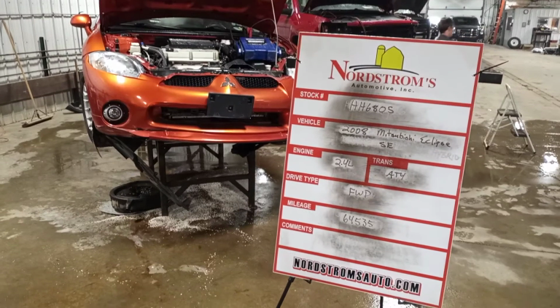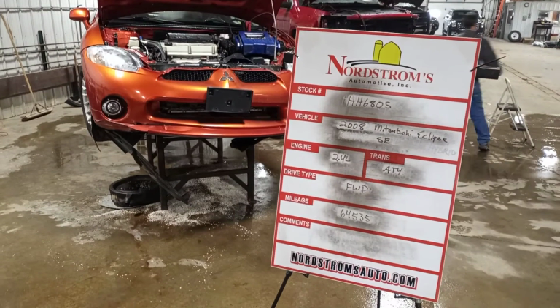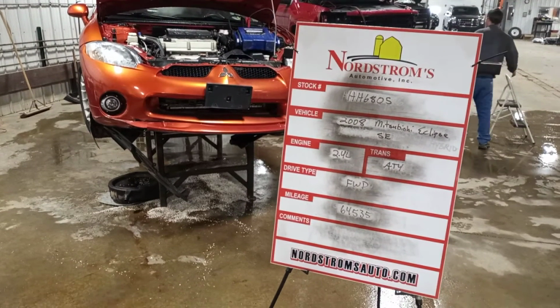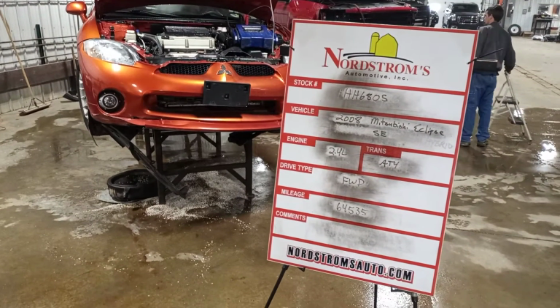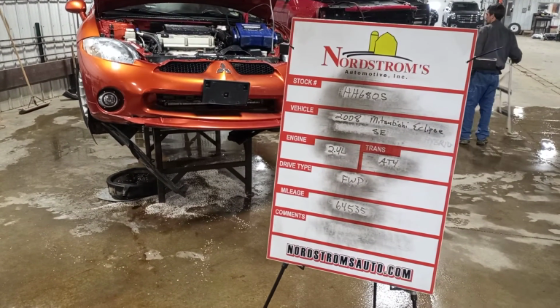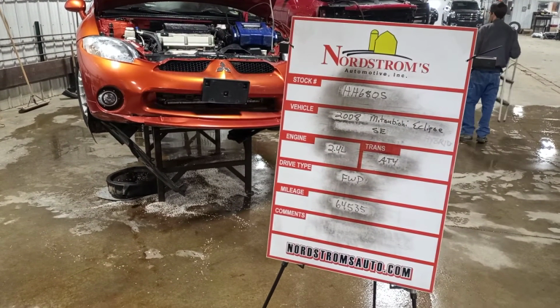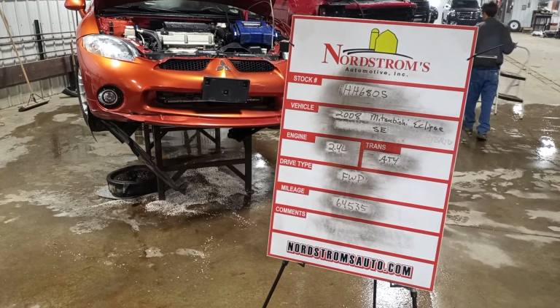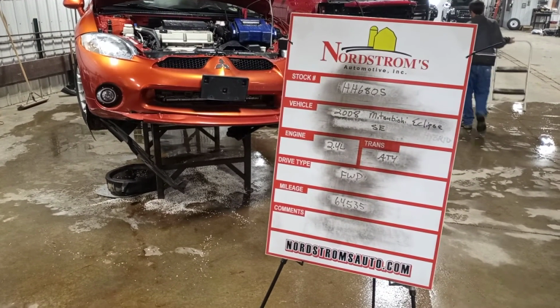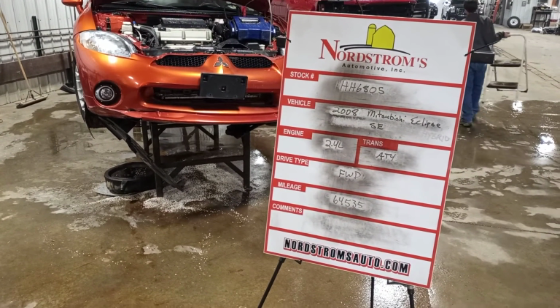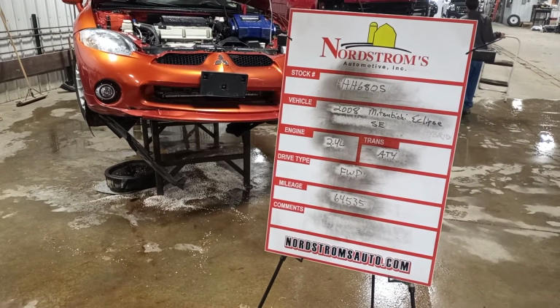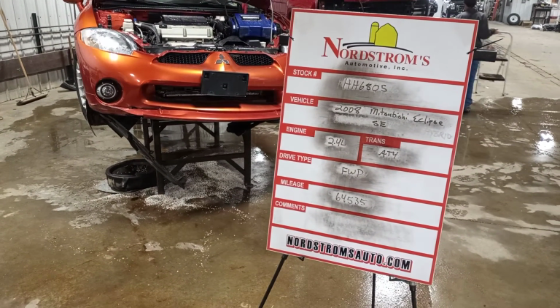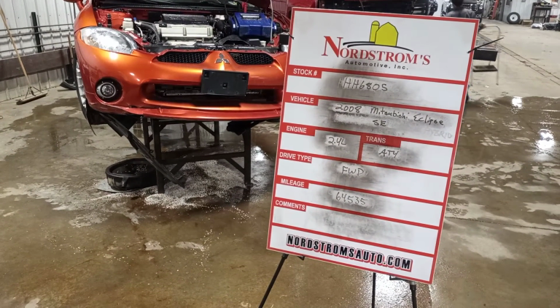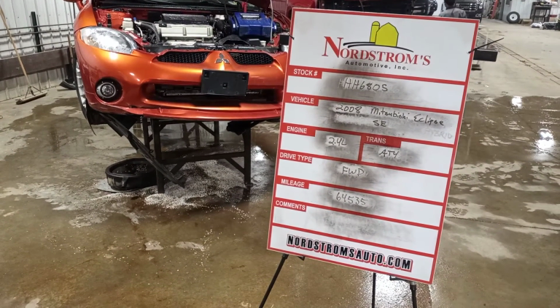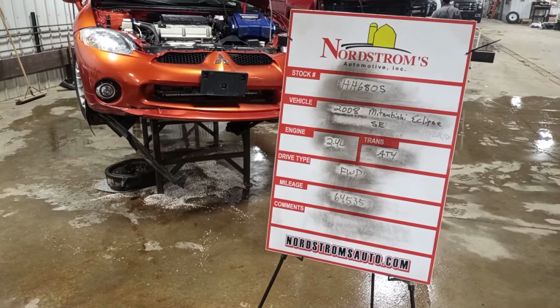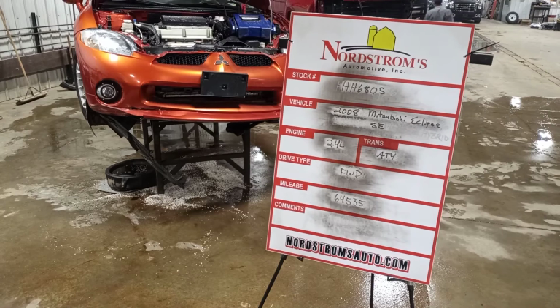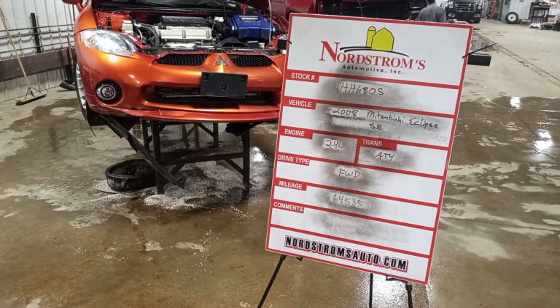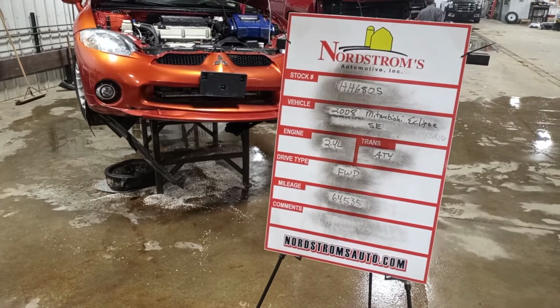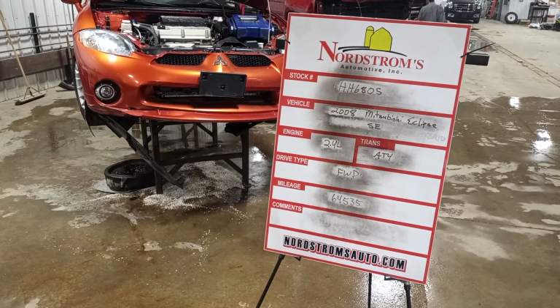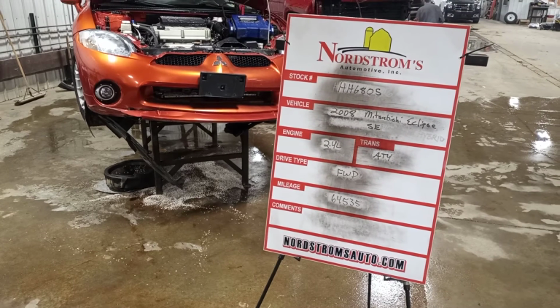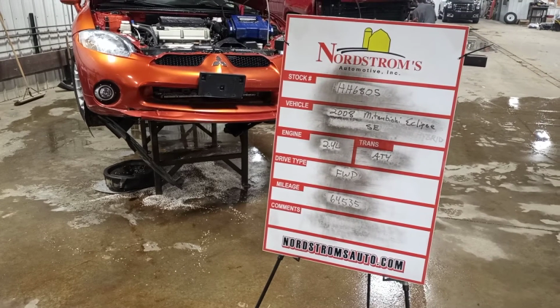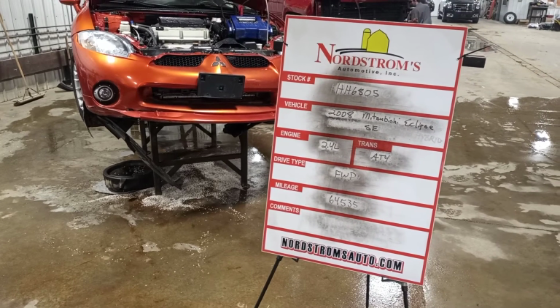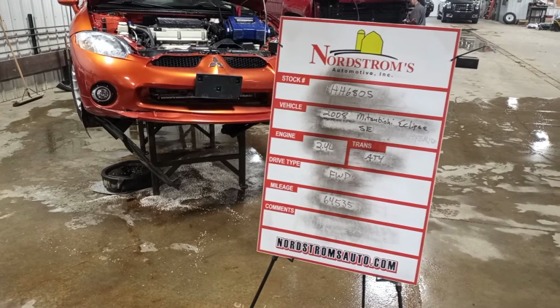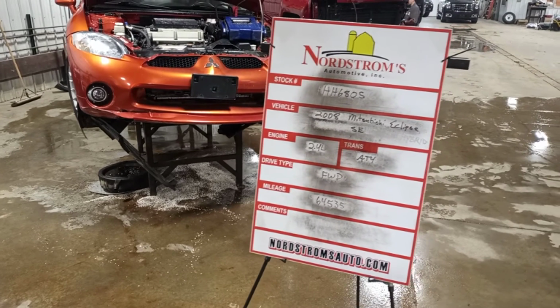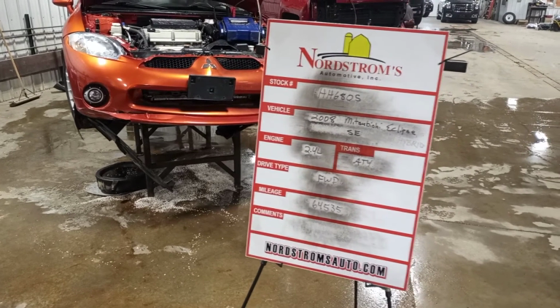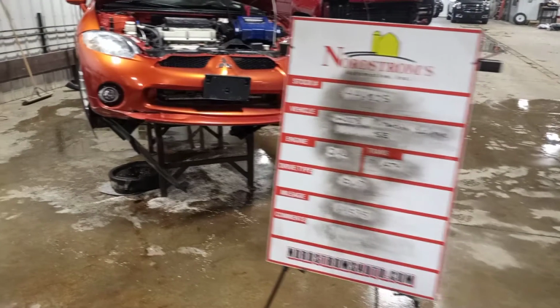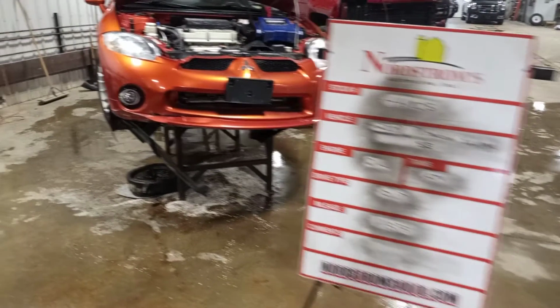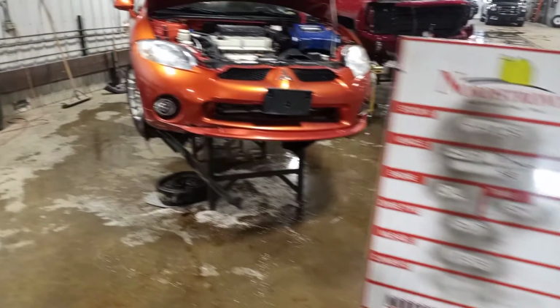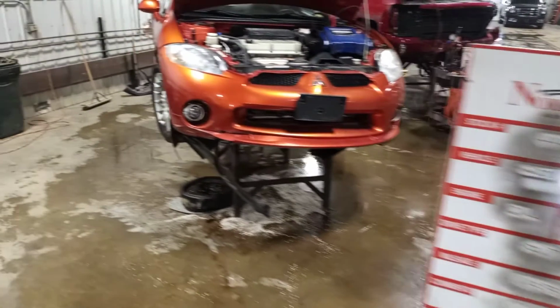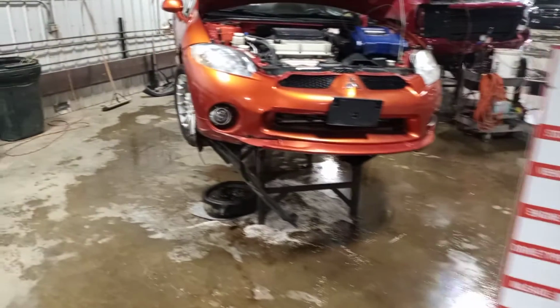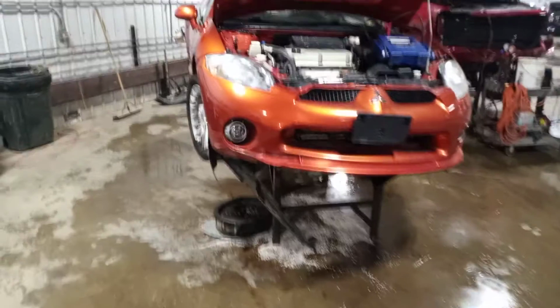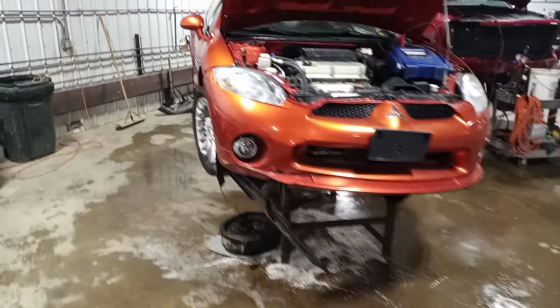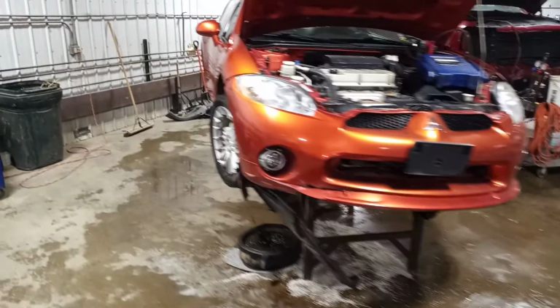Stock number HH 6805, 2008 Mitsubishi Eclipse SE, 2.4 liter automatic four-speed, front-wheel drive with 64,535 miles, orange in color.